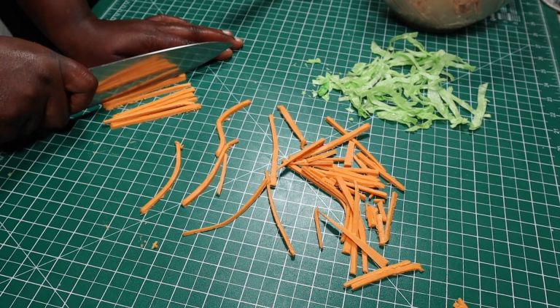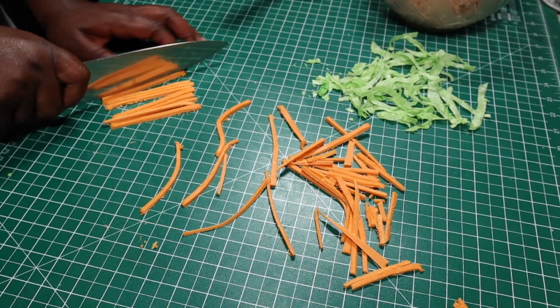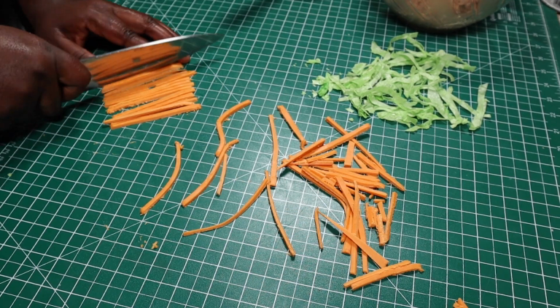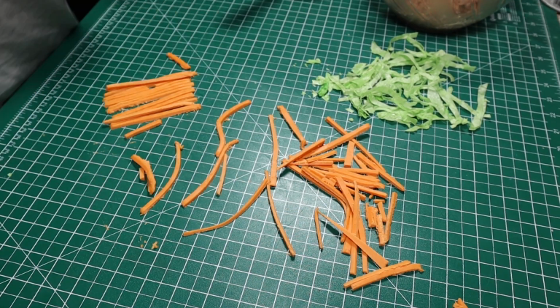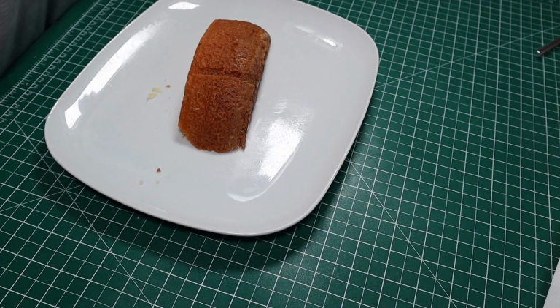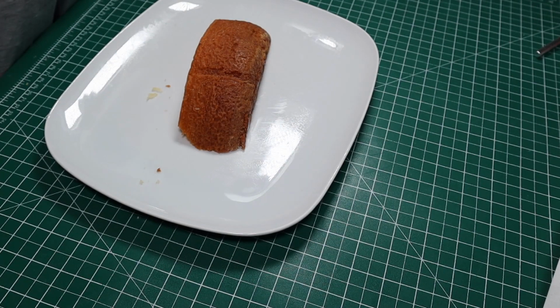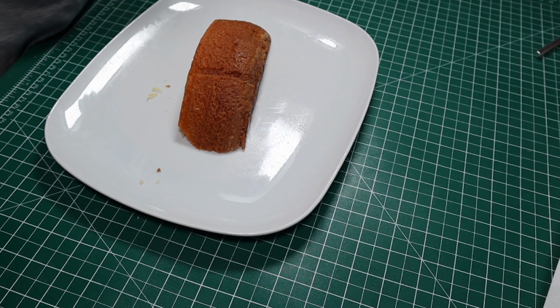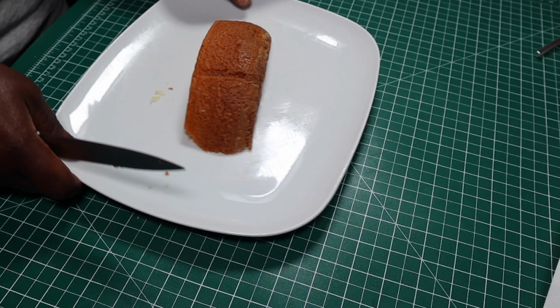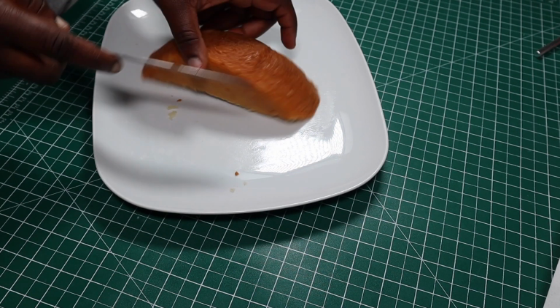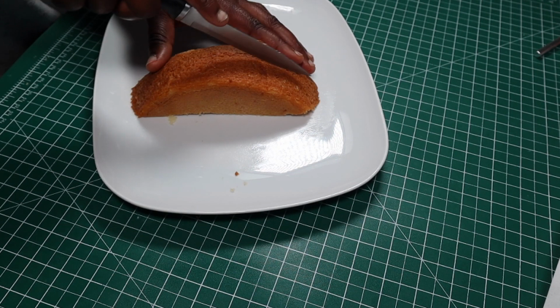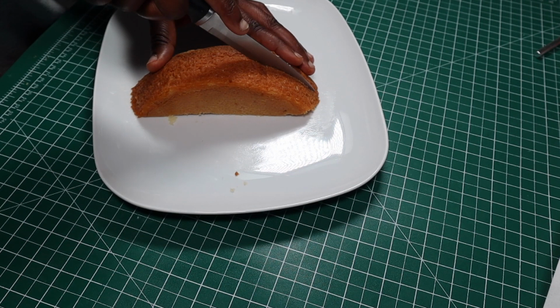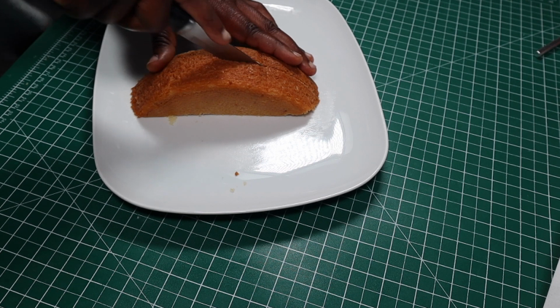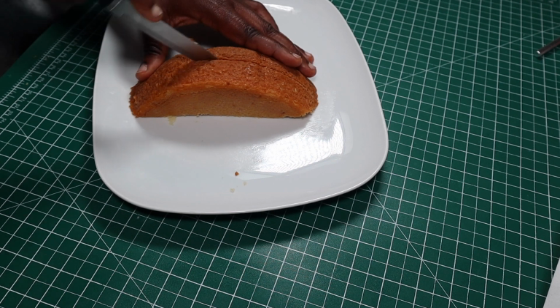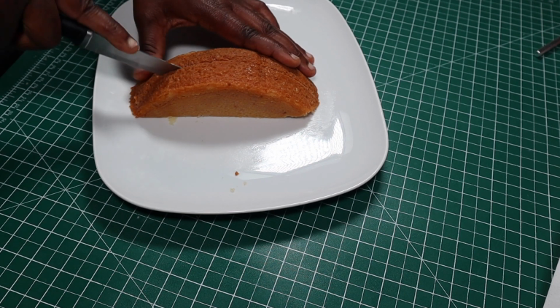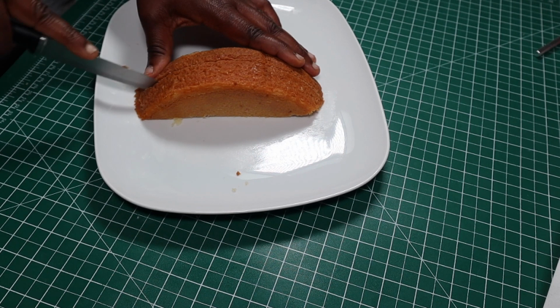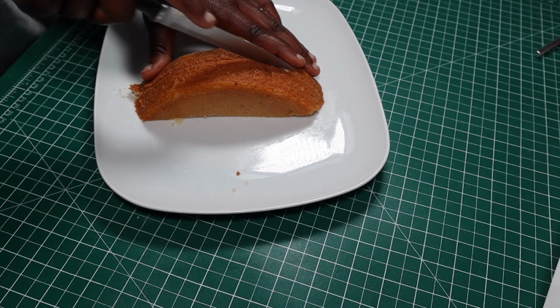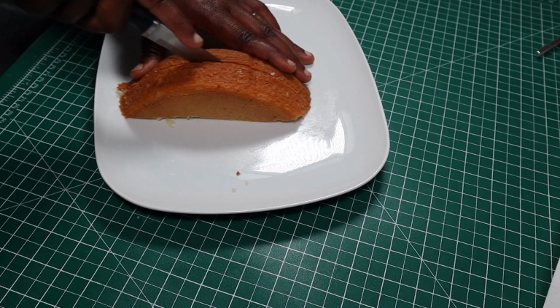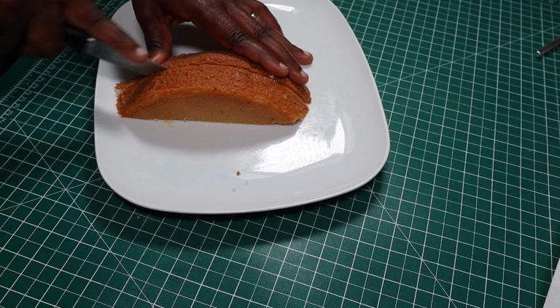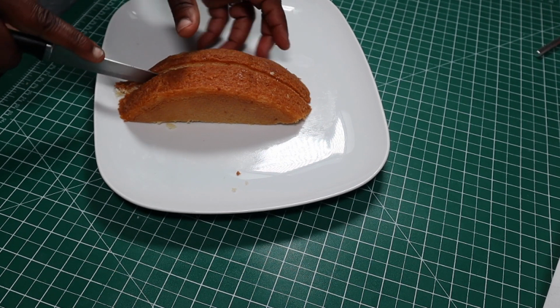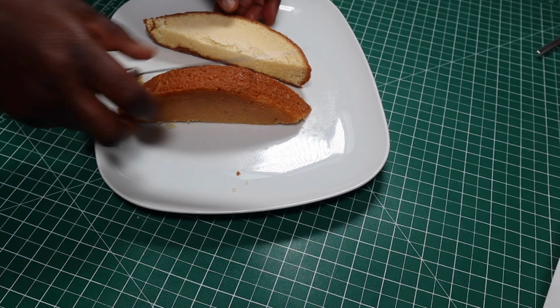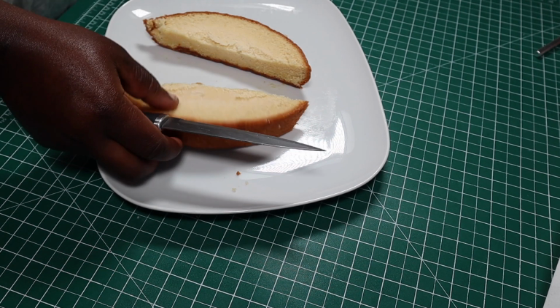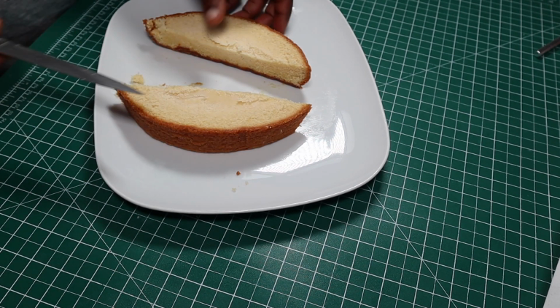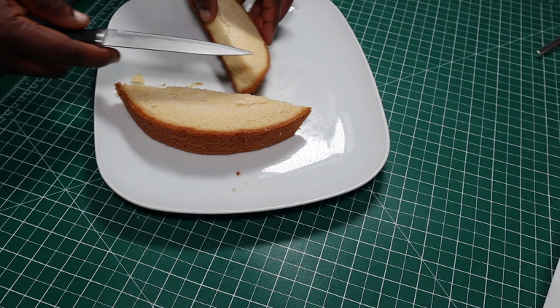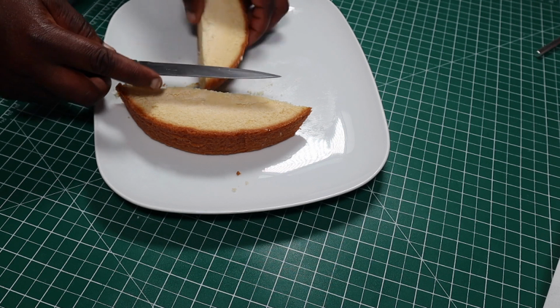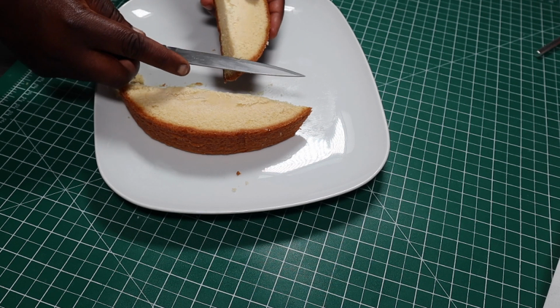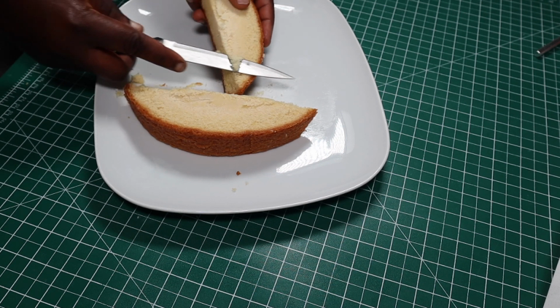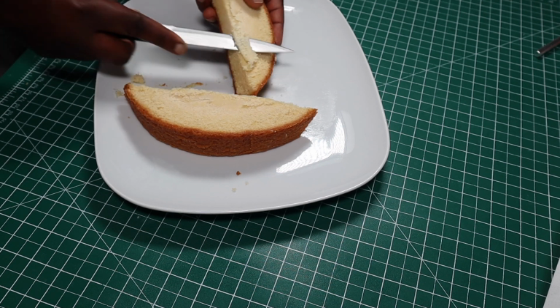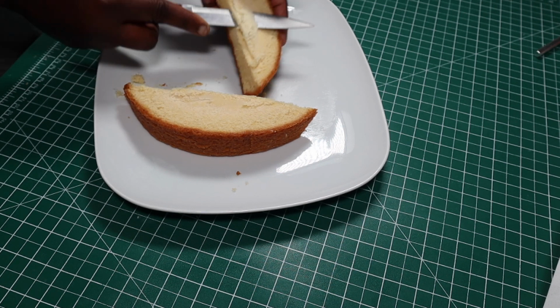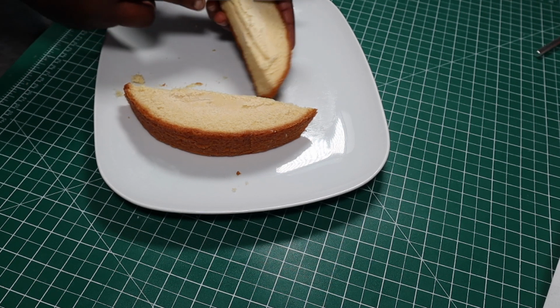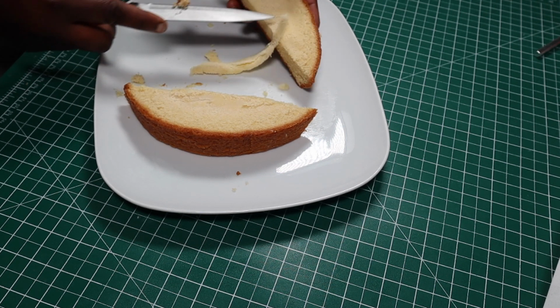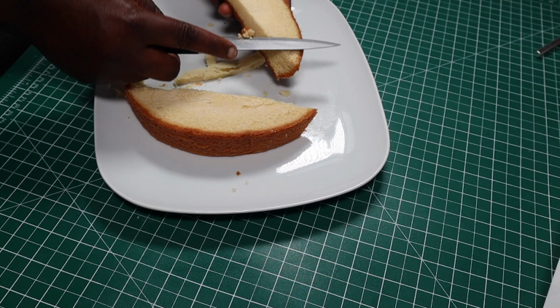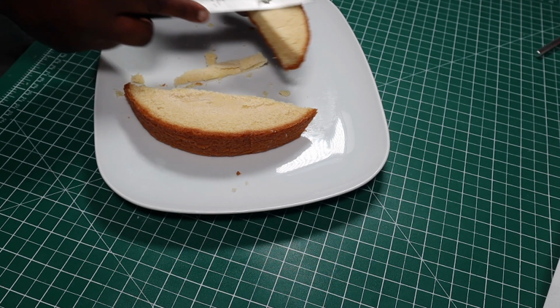Now that all my fillings are ready, I'll start carving my cake. I've got a piece of cake here that is shaped almost like a half moon, so I will slice it into two because I'm making two tacos, then cut off a bit of cake at the bottom of each one.